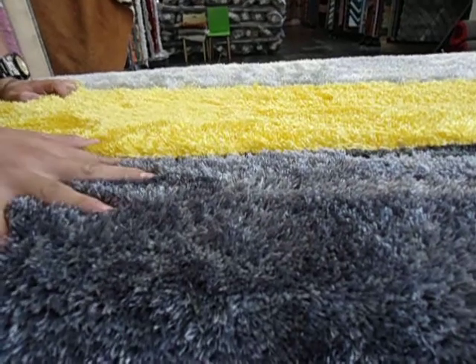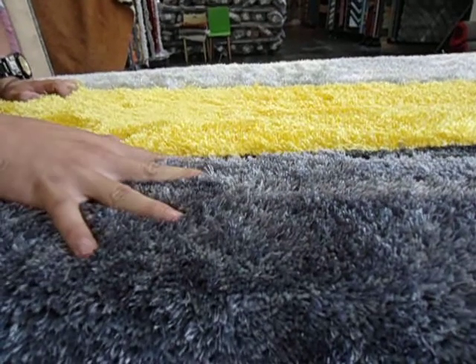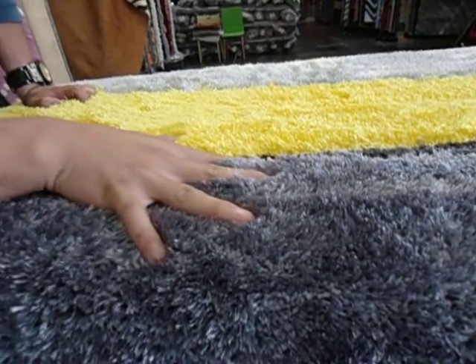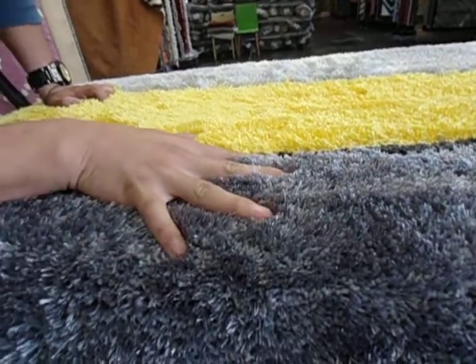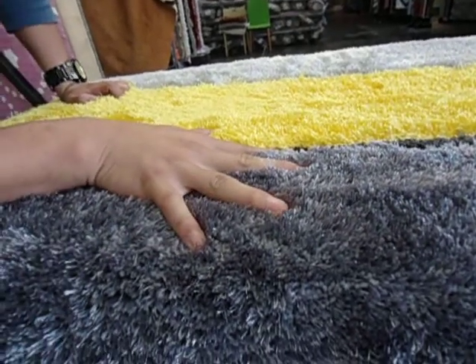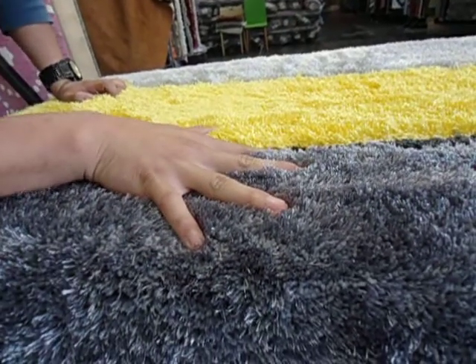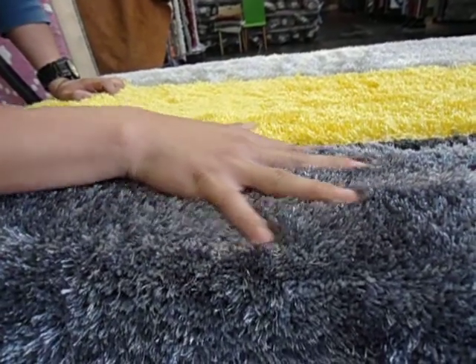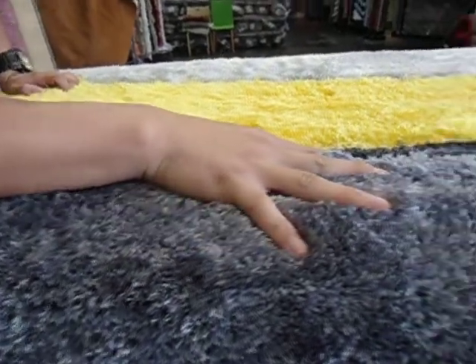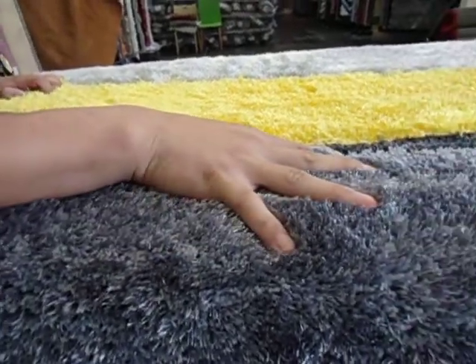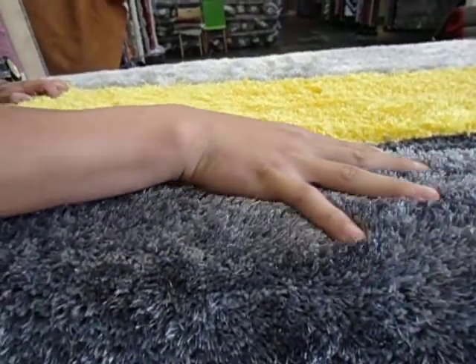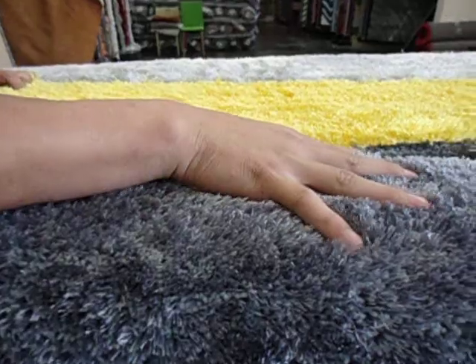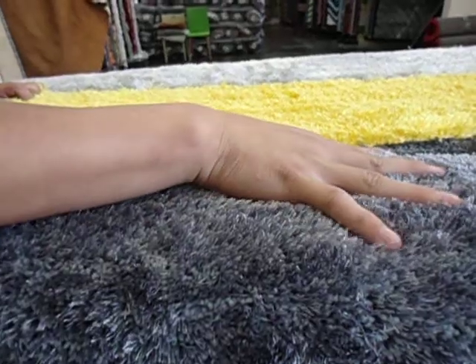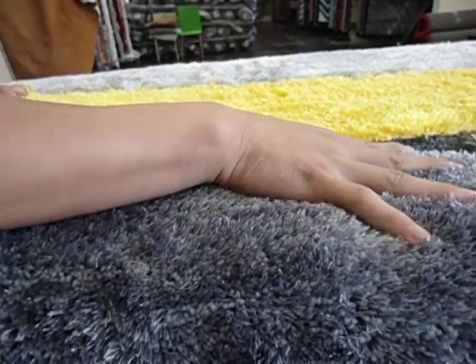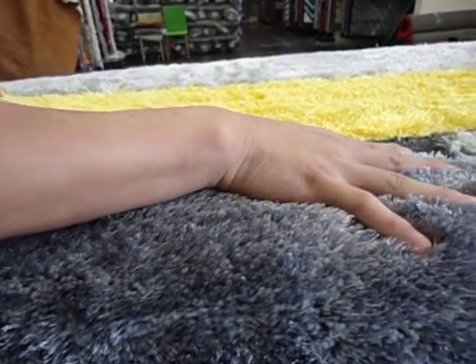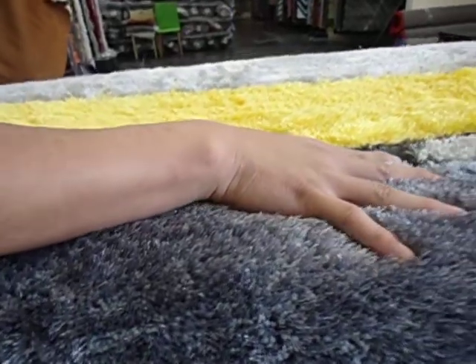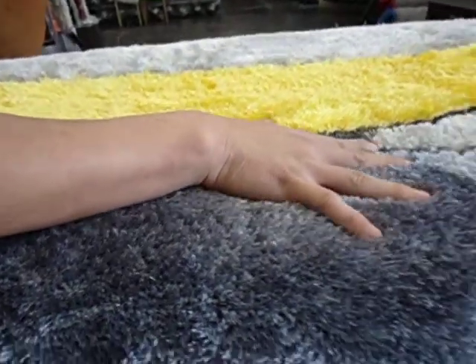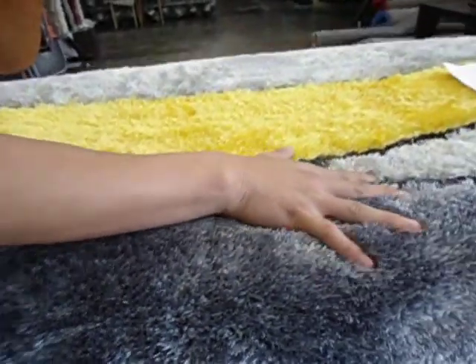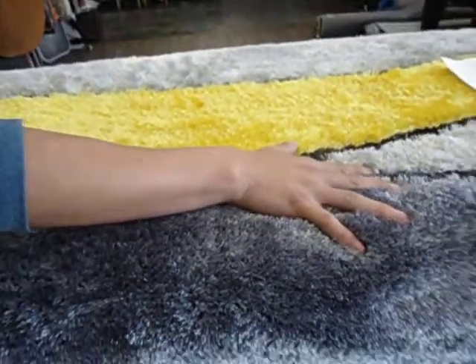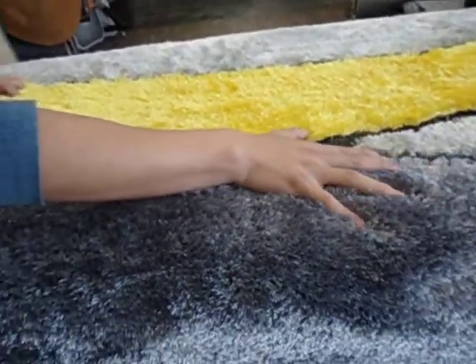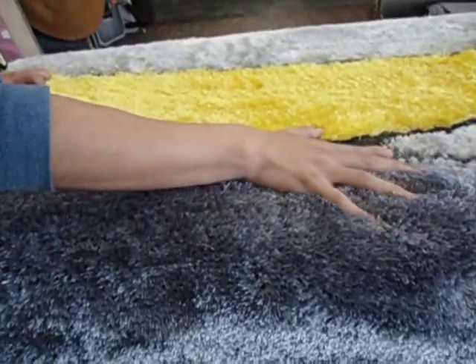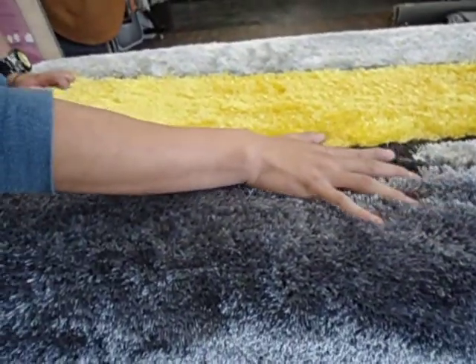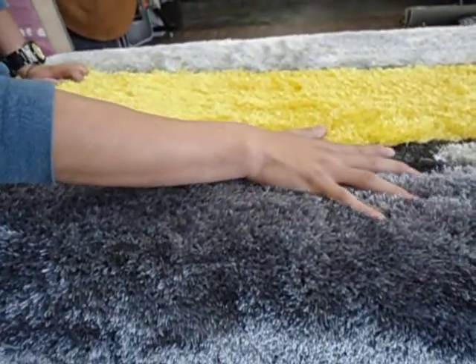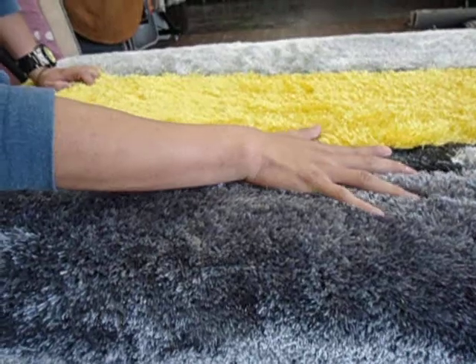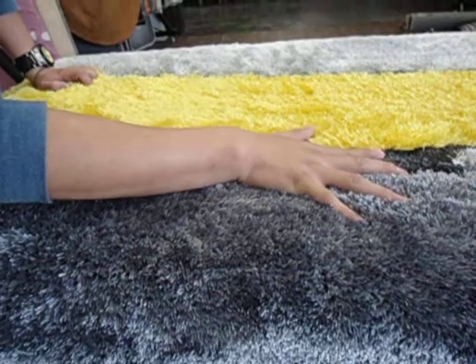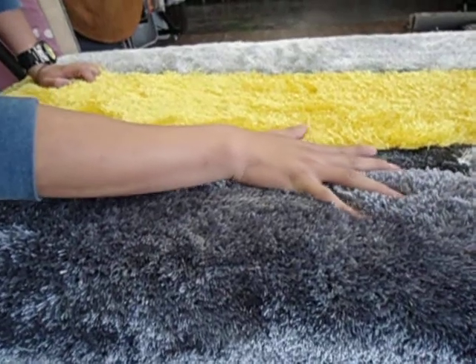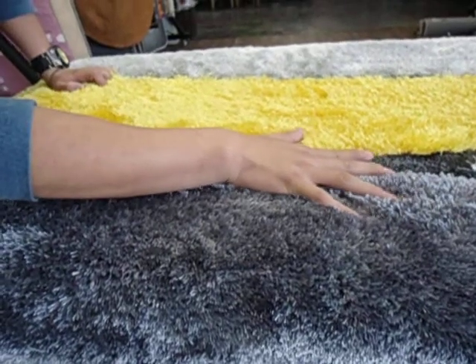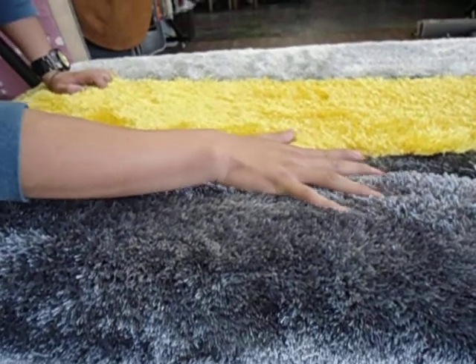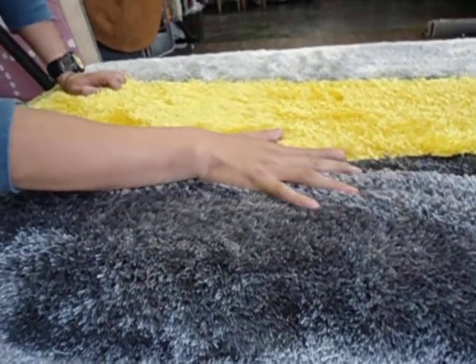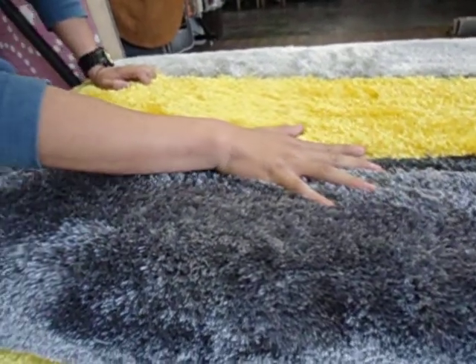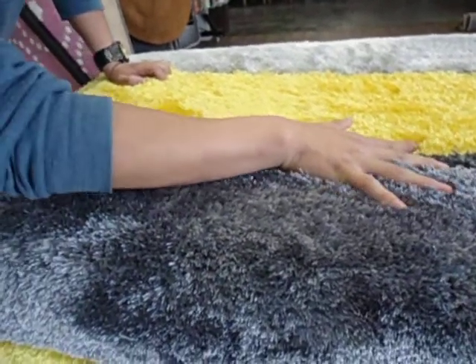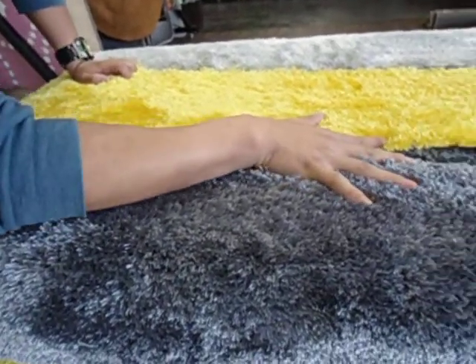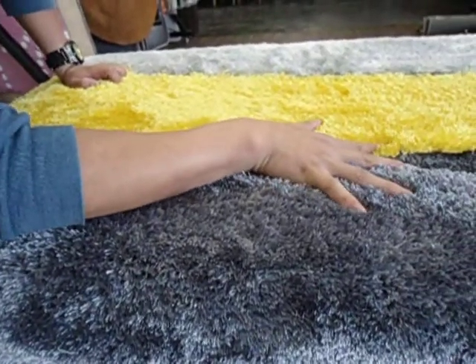Welcome to RugAddiction.com. You're looking at a gray and yellow plush area rug. It's a shag area rug made out of two types of yarns — a thick yarn and a thinner yarn — to ensure durability and a luxurious look.